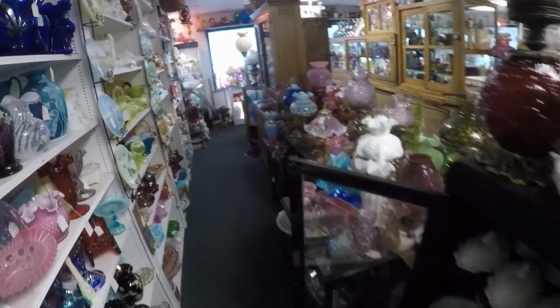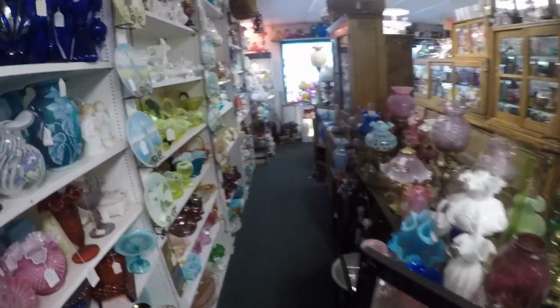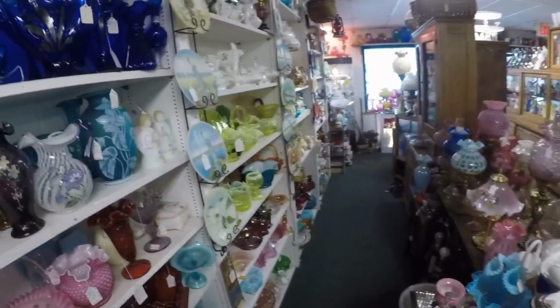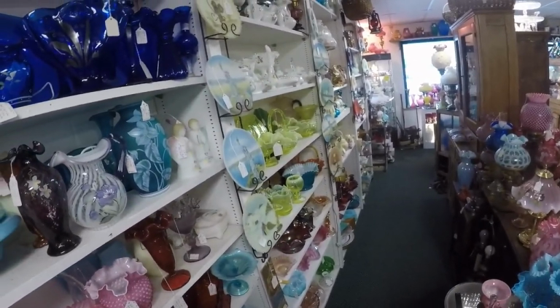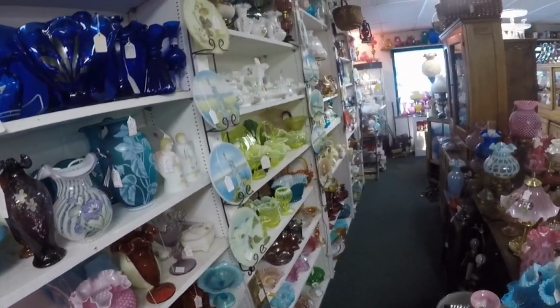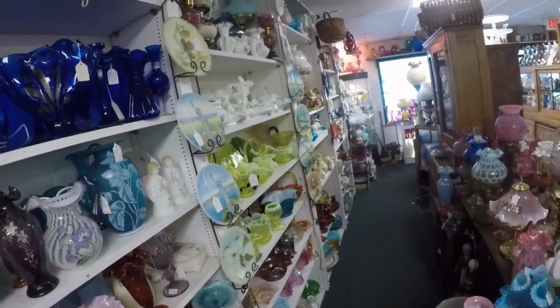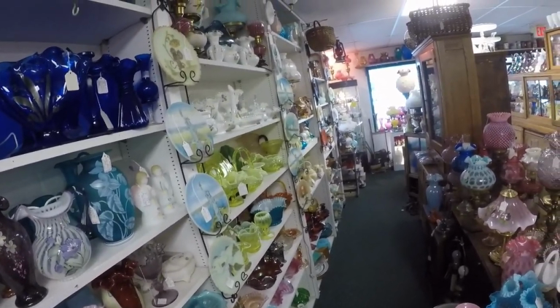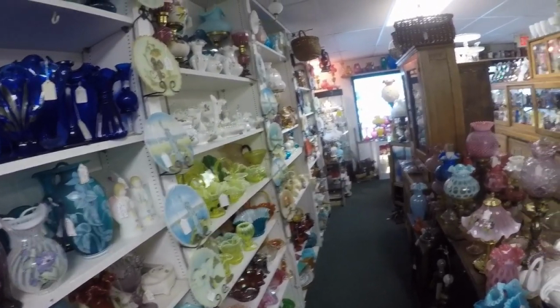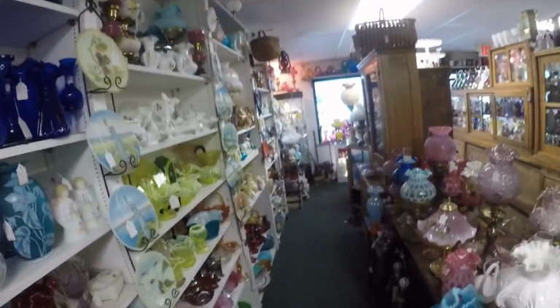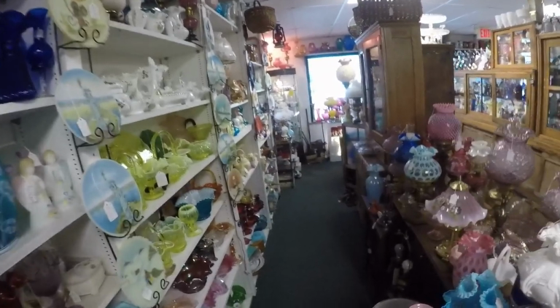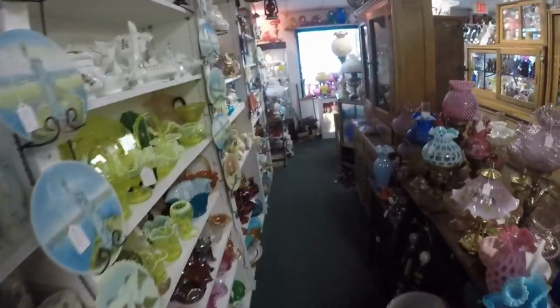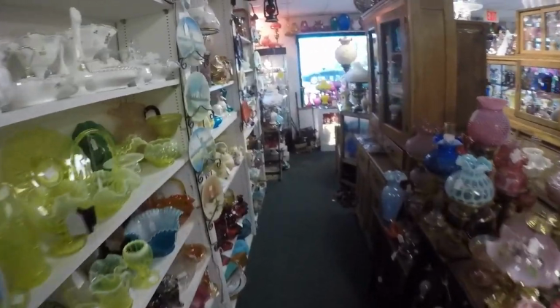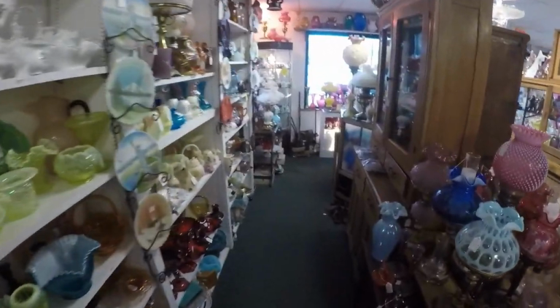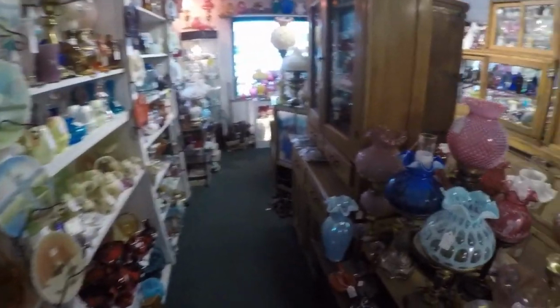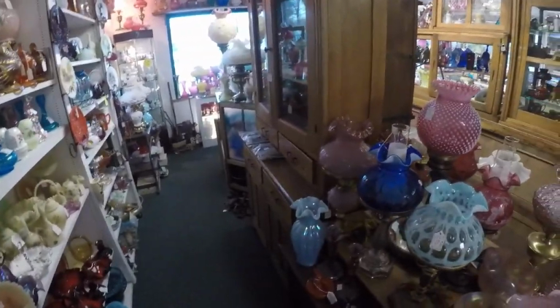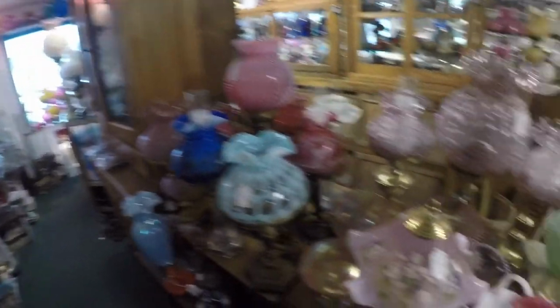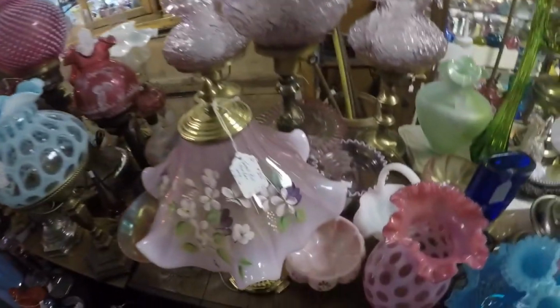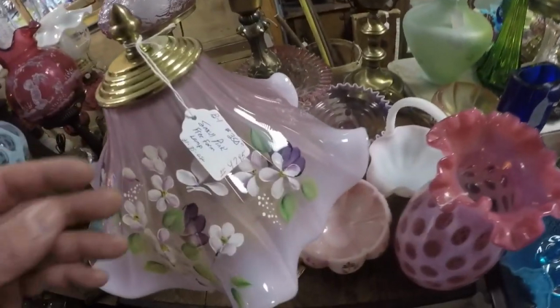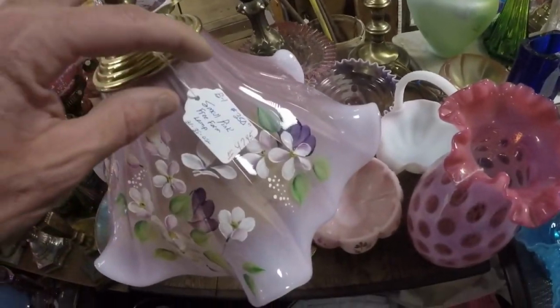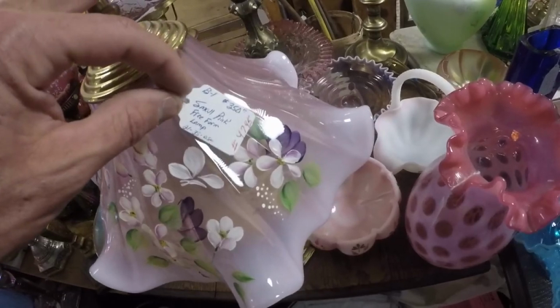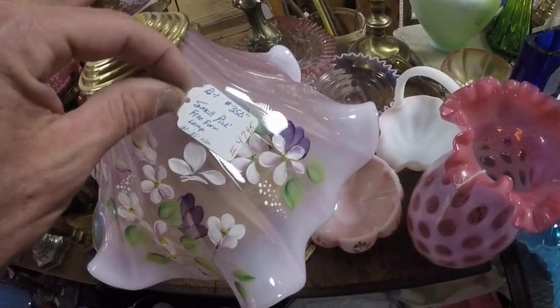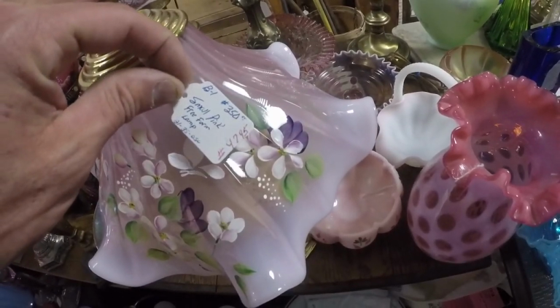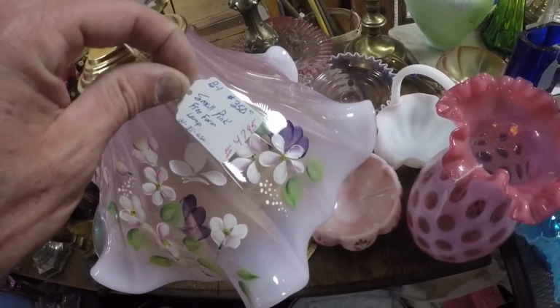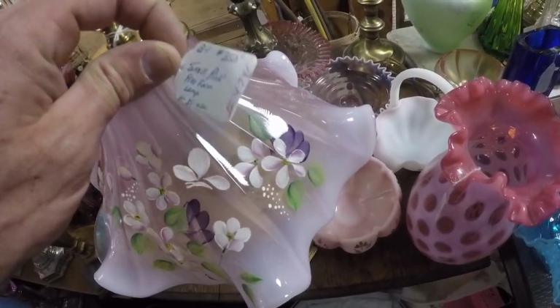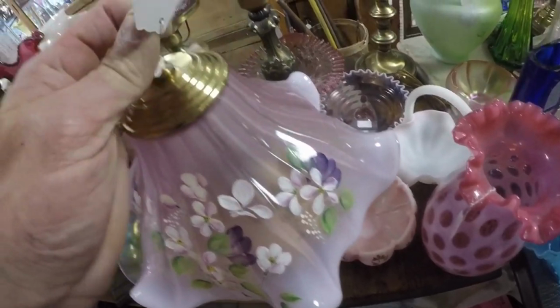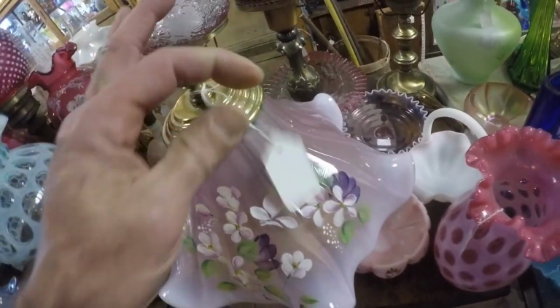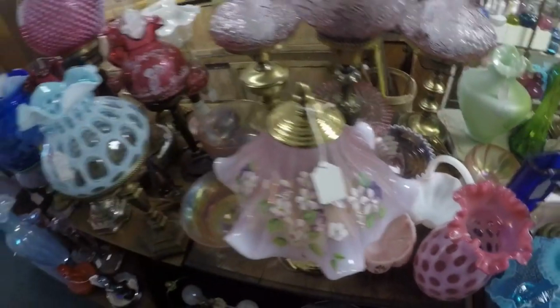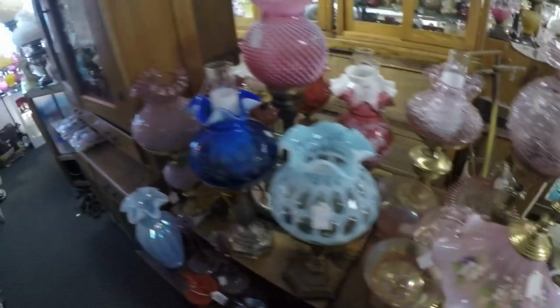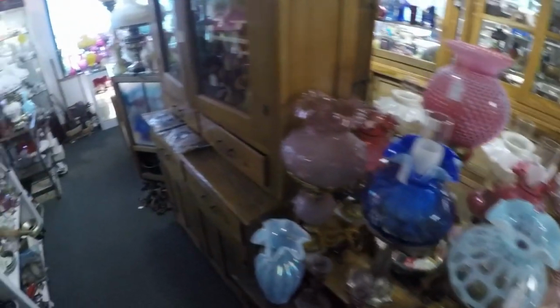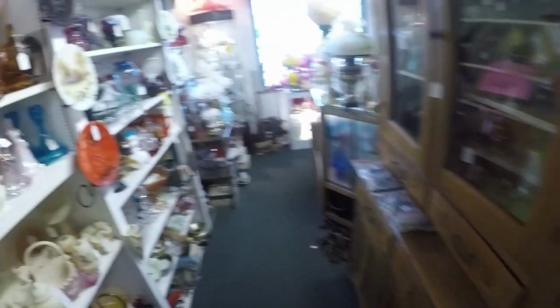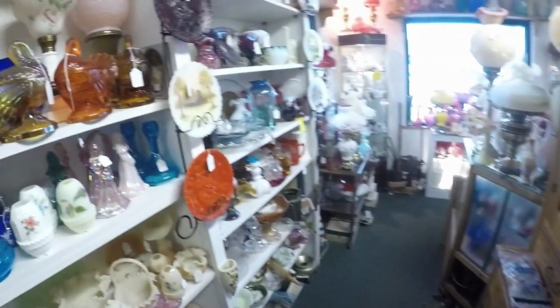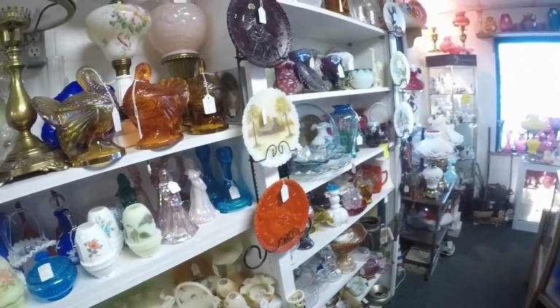We're right in Williamstown, so there's all that glass from the glass factories. A lot of this is what it is - Fenton. A lot of Fenton stuff here.